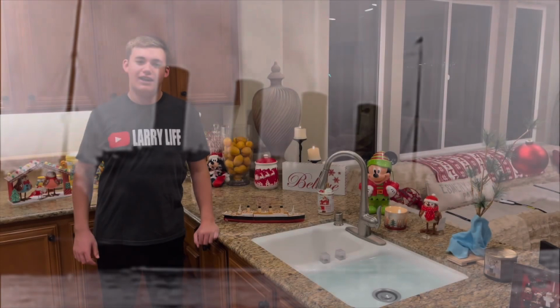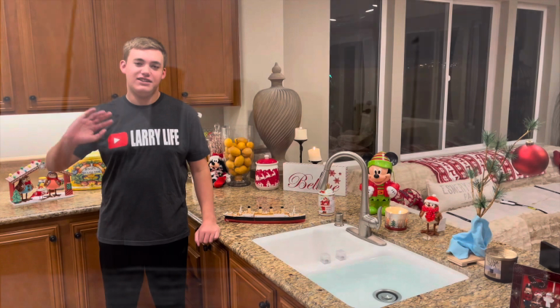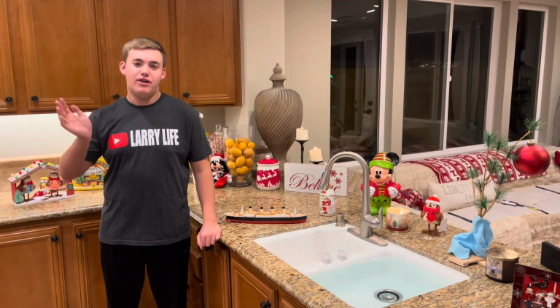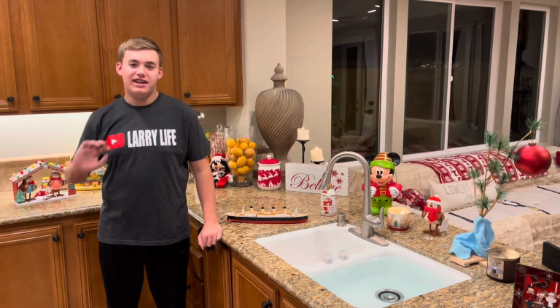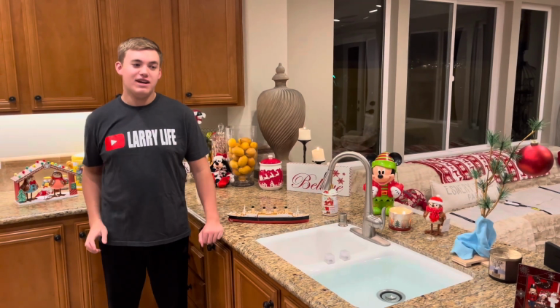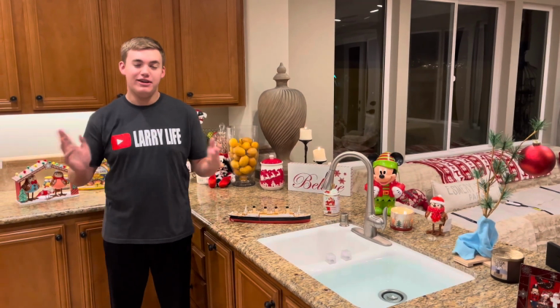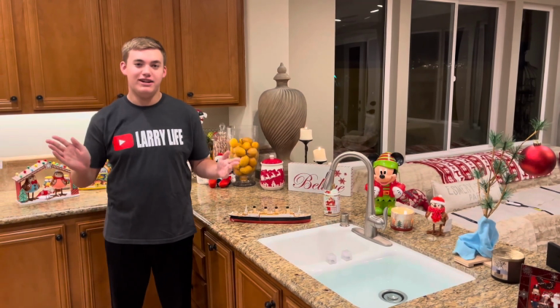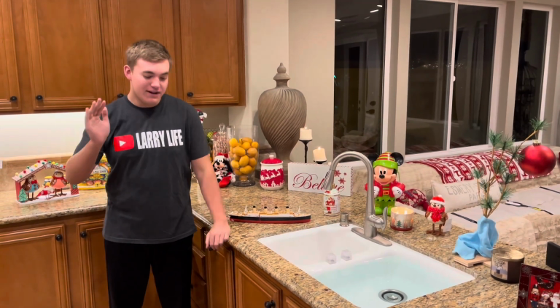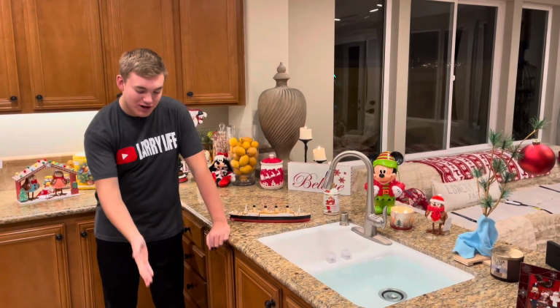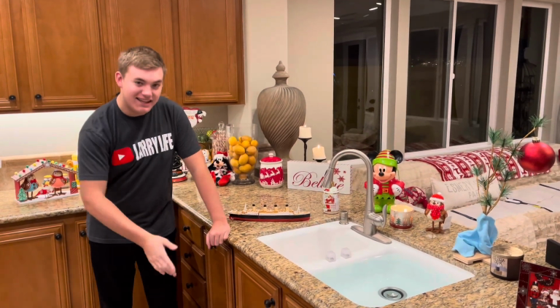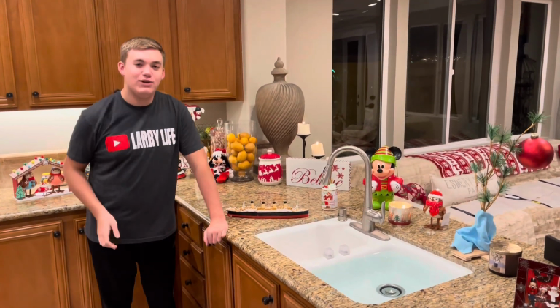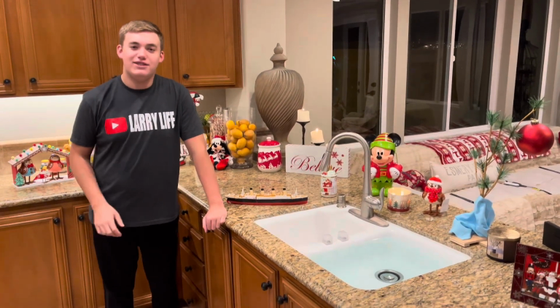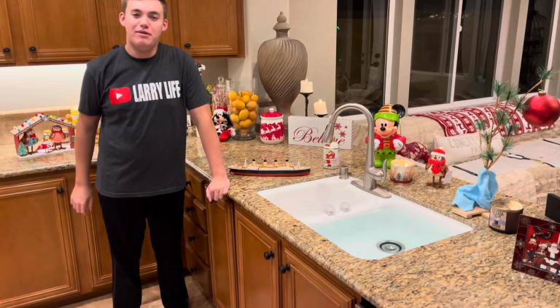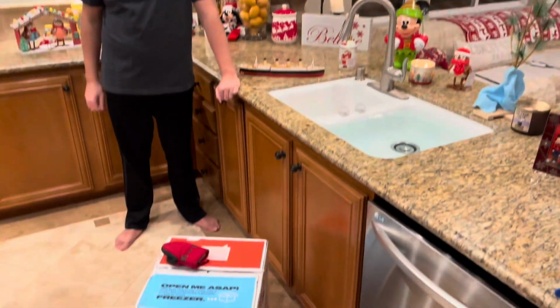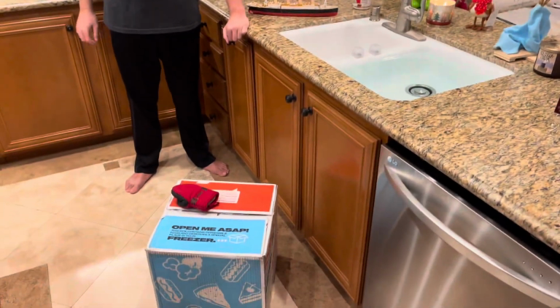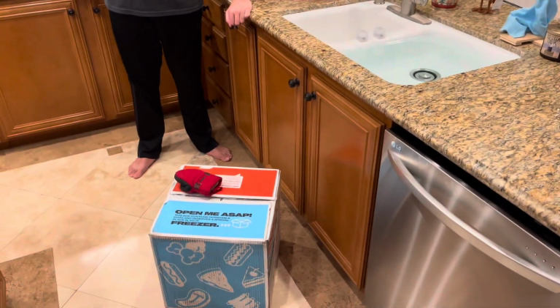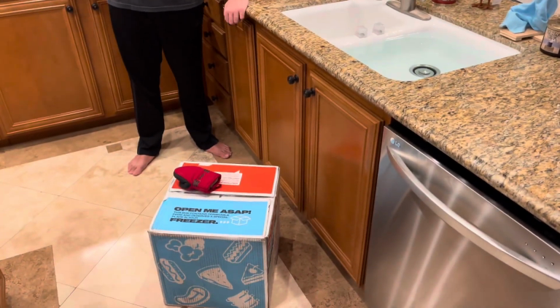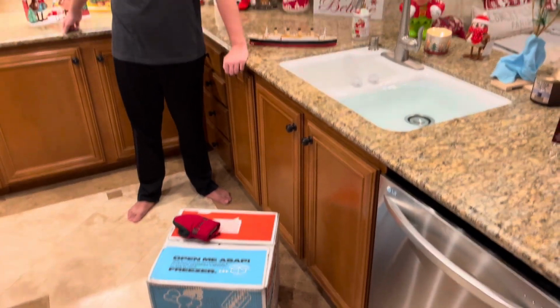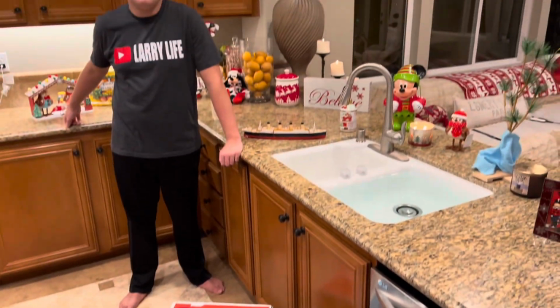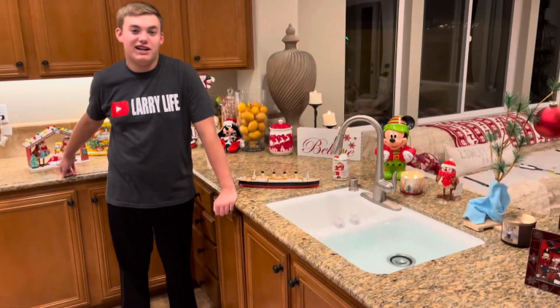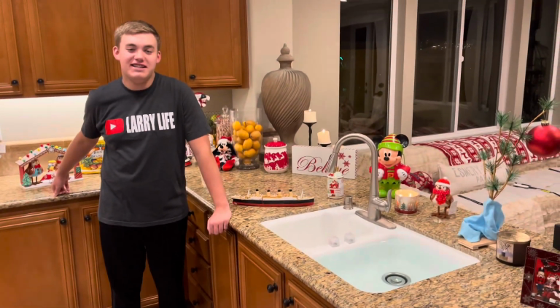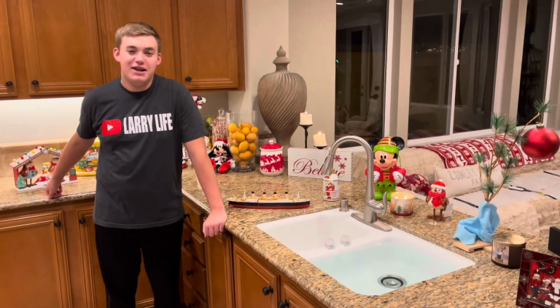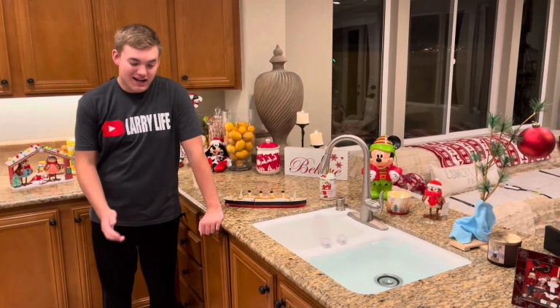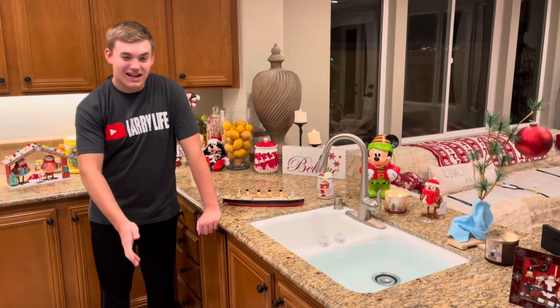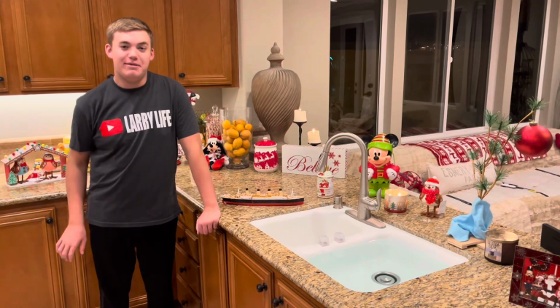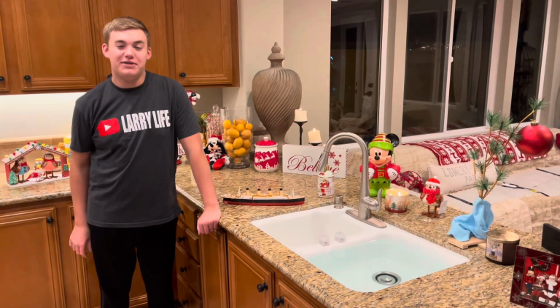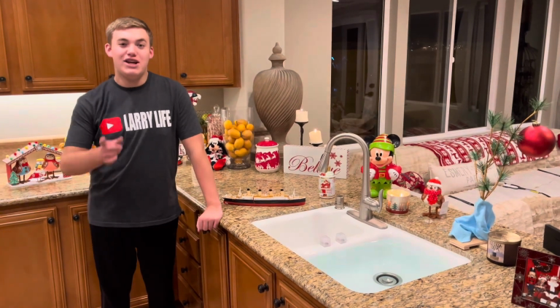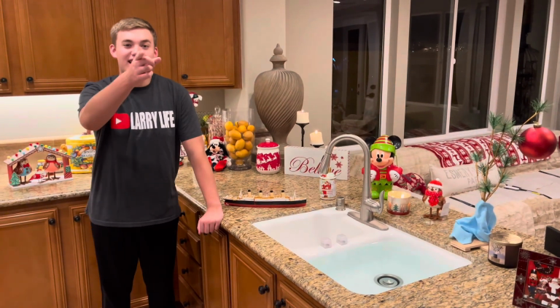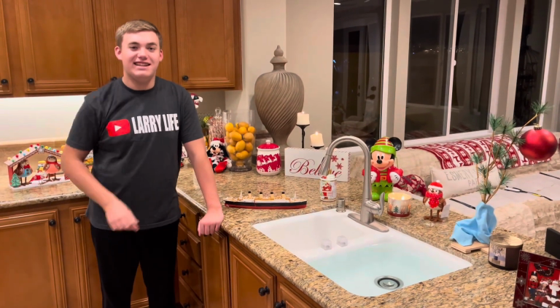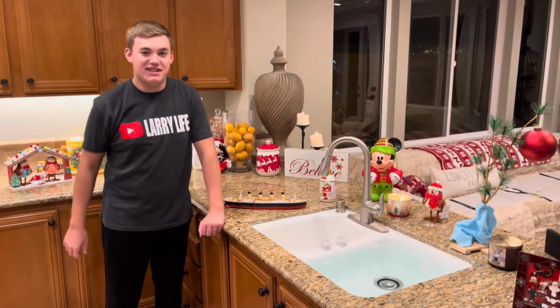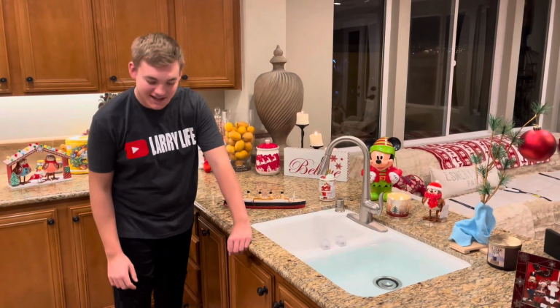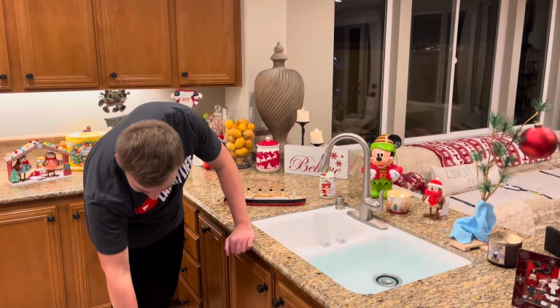Hi guys, it's Larry from Lightoff, and today we got something really cool here. We got some dry ice again, that's right. So we're going to be opening the box from the Taste of Chicago Lou Malnati's Pizza, we got some dry ice that came in. You know what that means — dry ice sinking with the Titanic. So here we go.